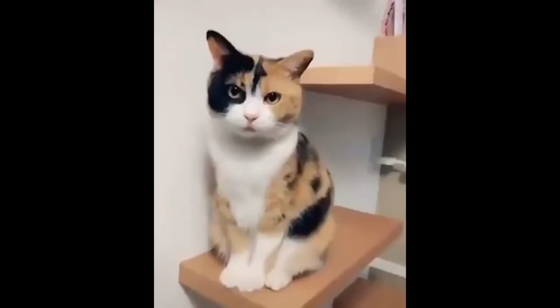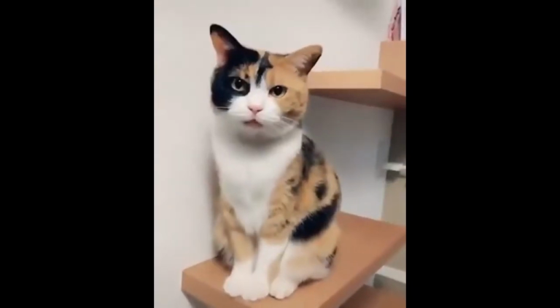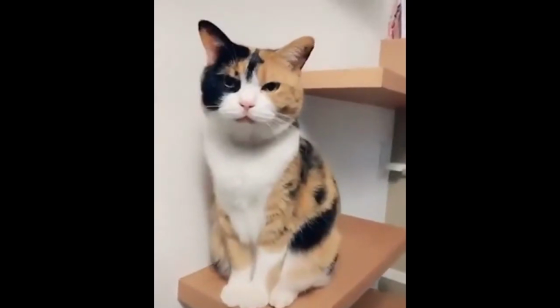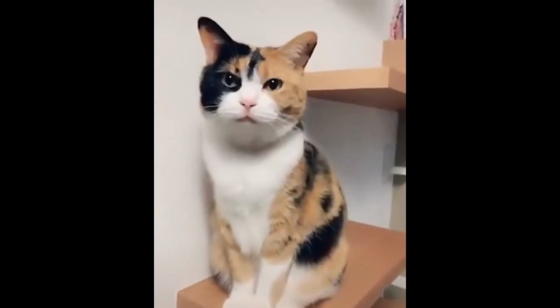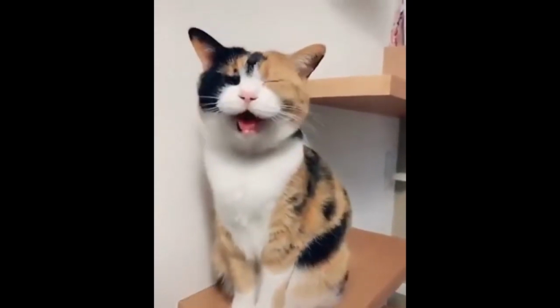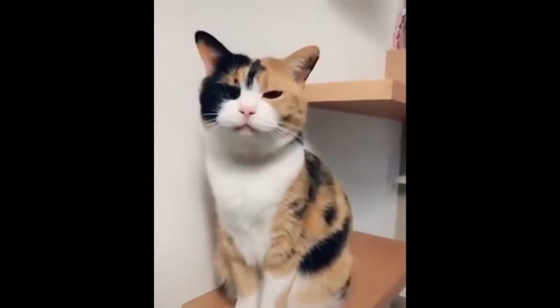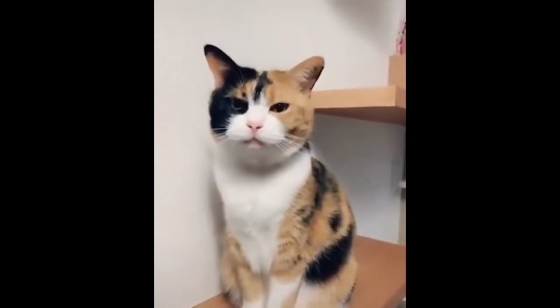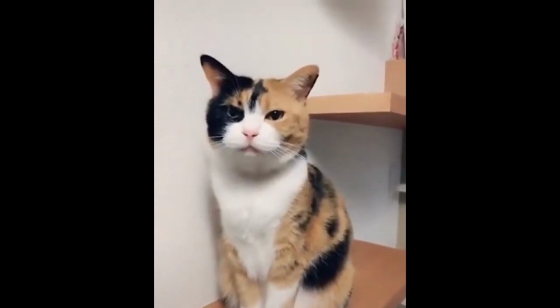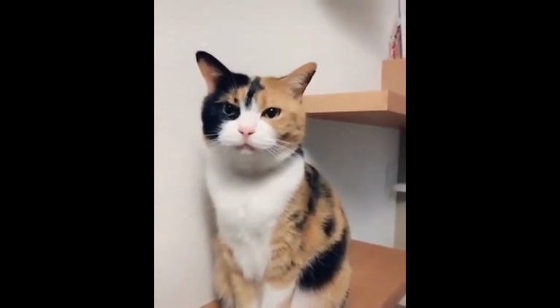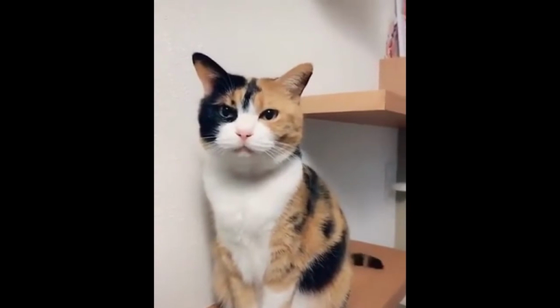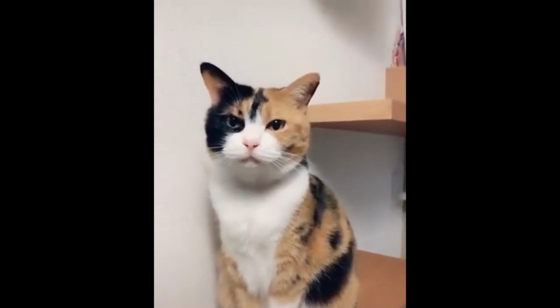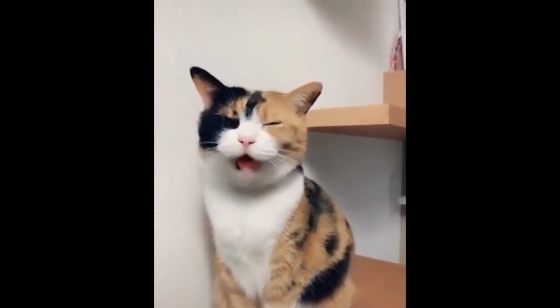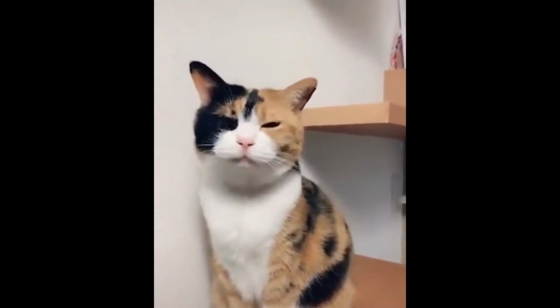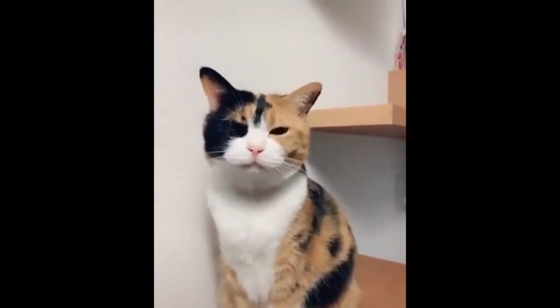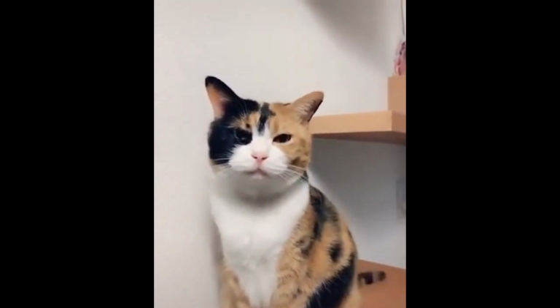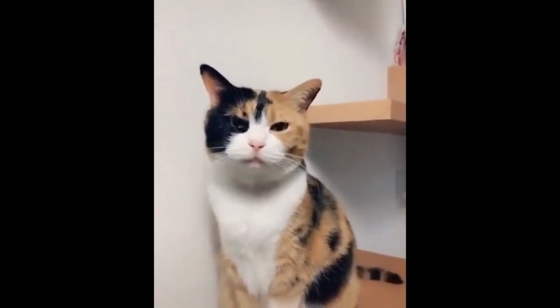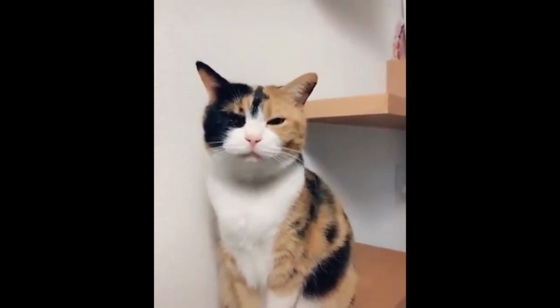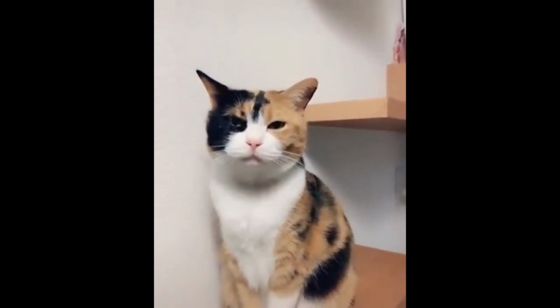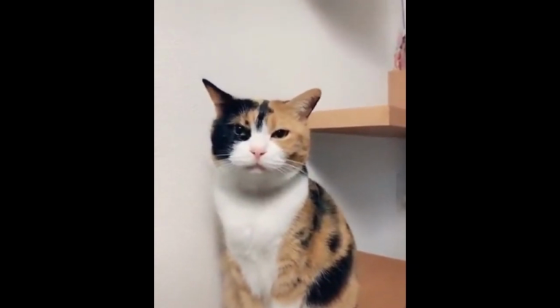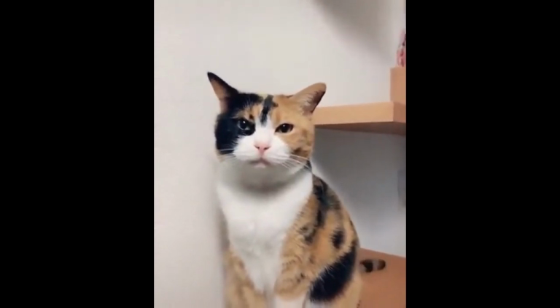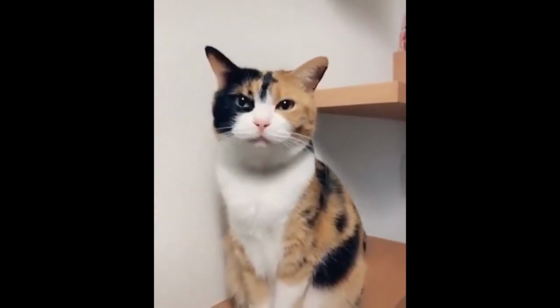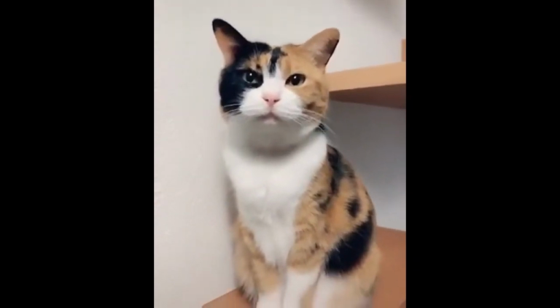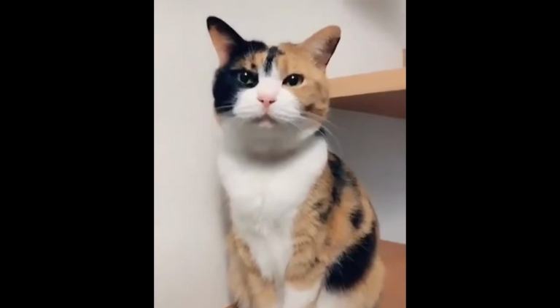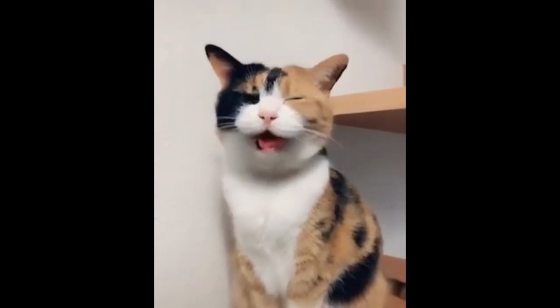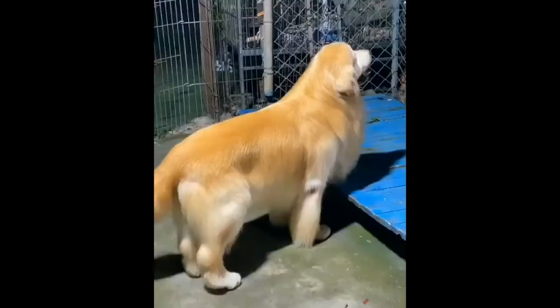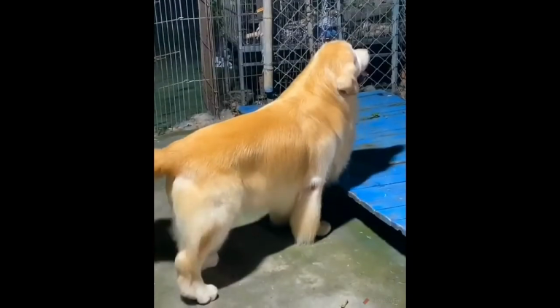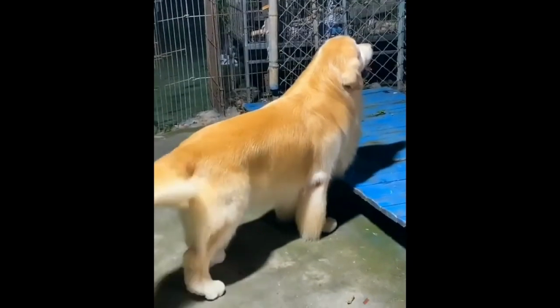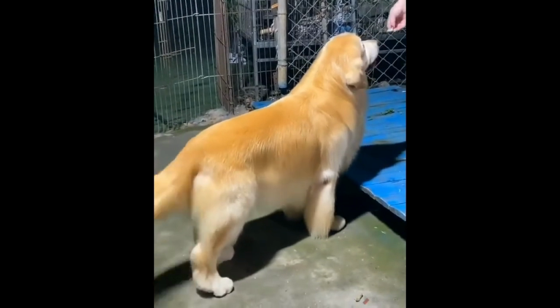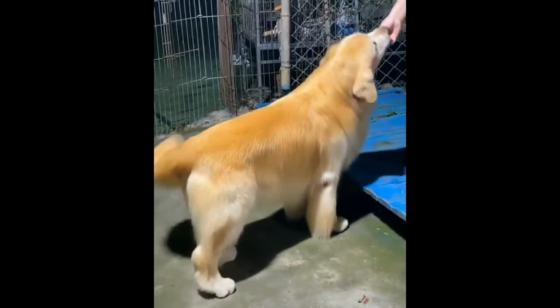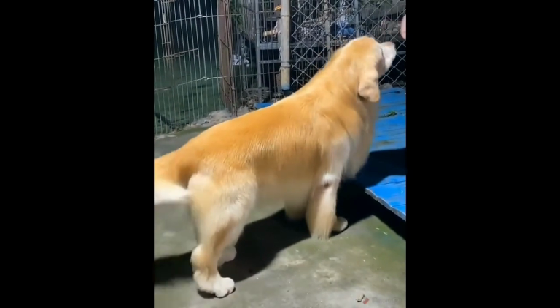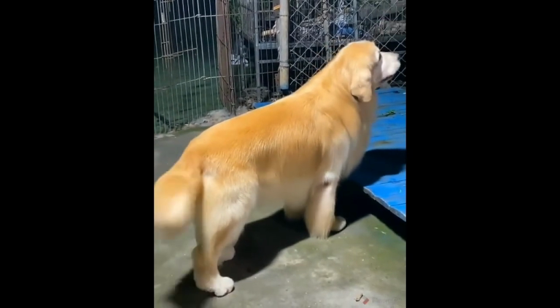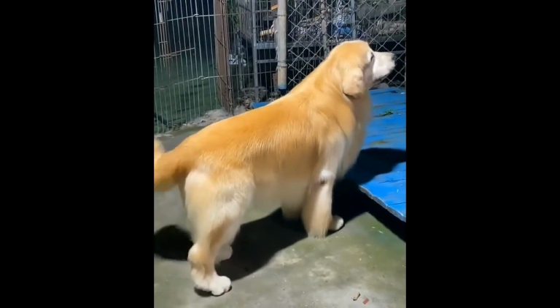If you're happy and you know it, say meow. If you're happy and you know it, say meow. If you're happy and you know it and you really want to show it, if you're happy and you know it, say meow. The fur of this dog looks silky smooth.